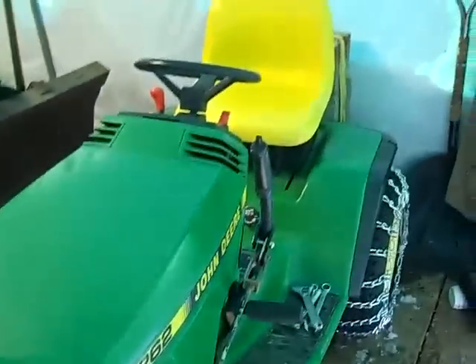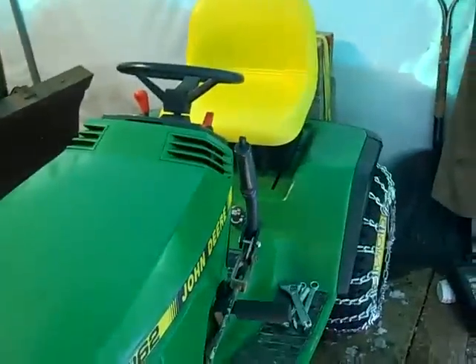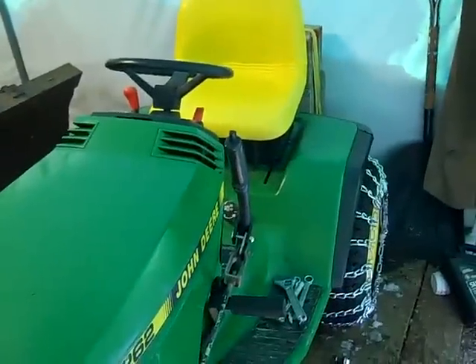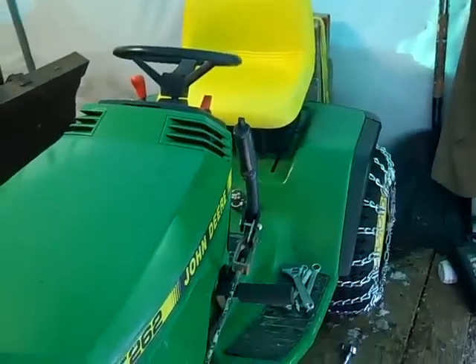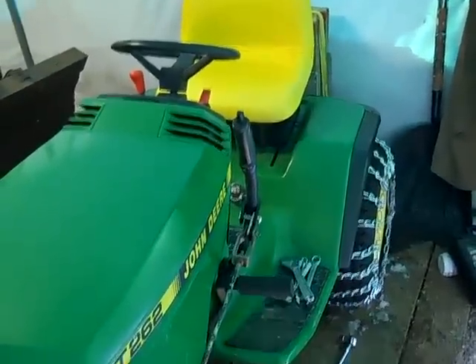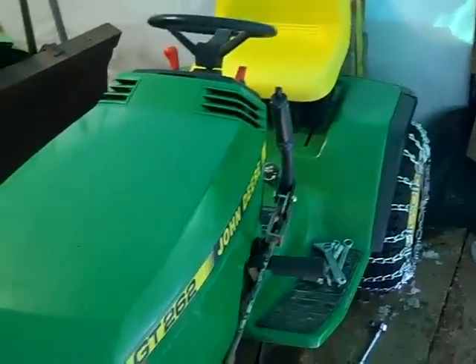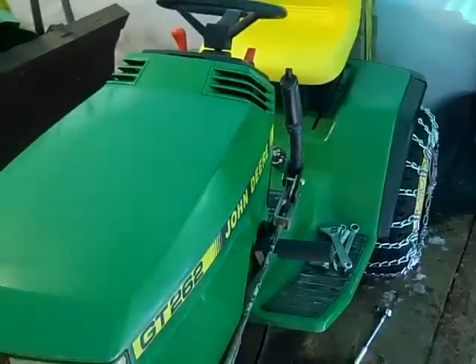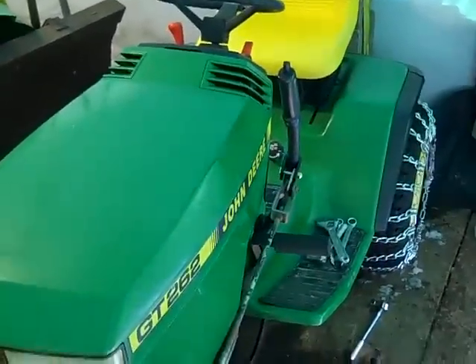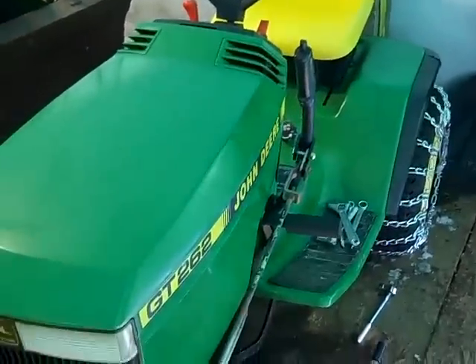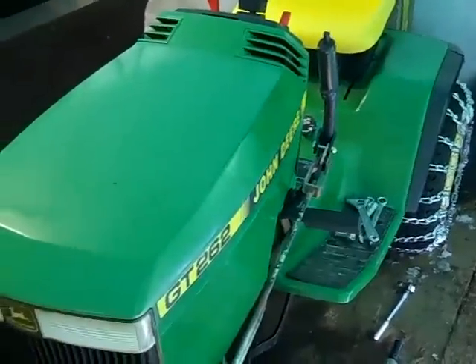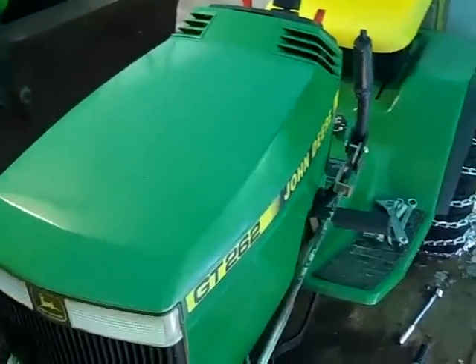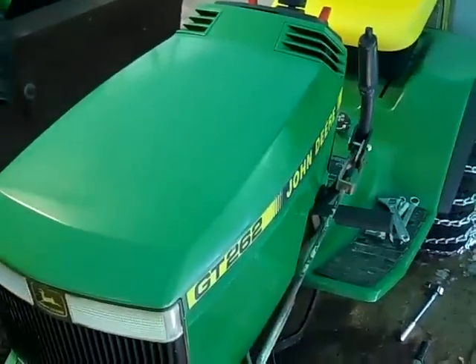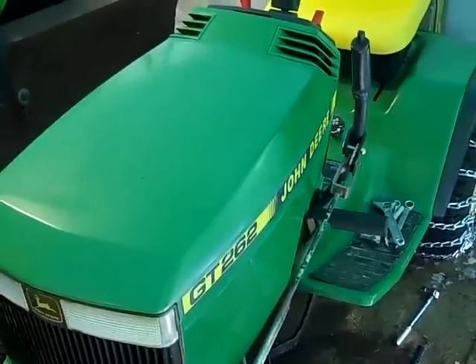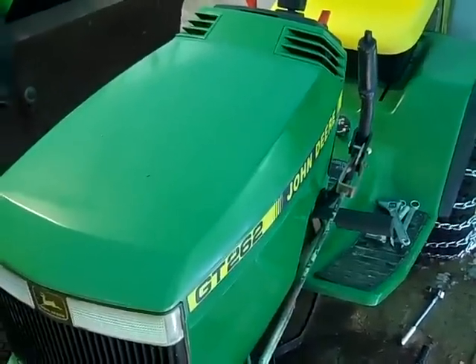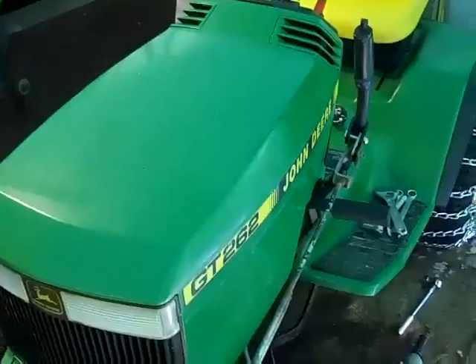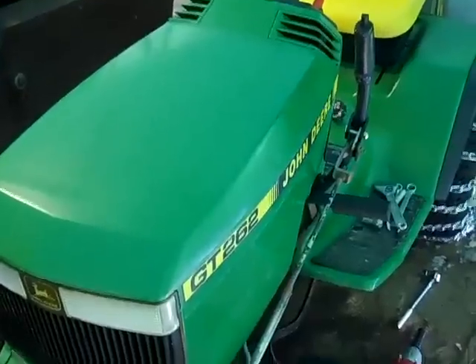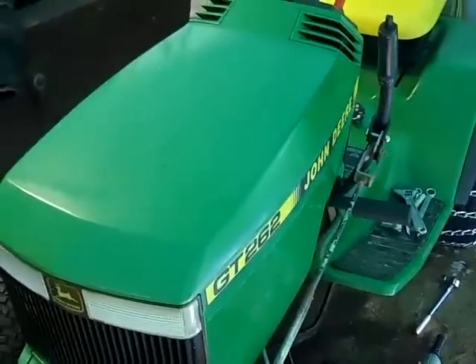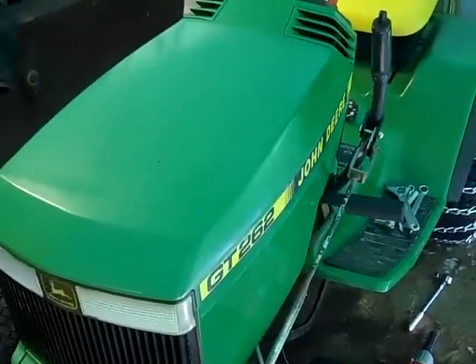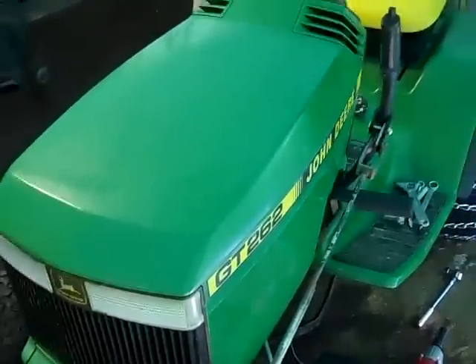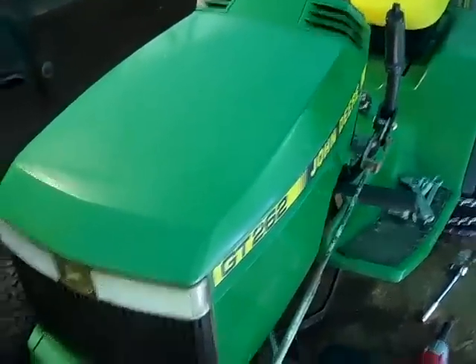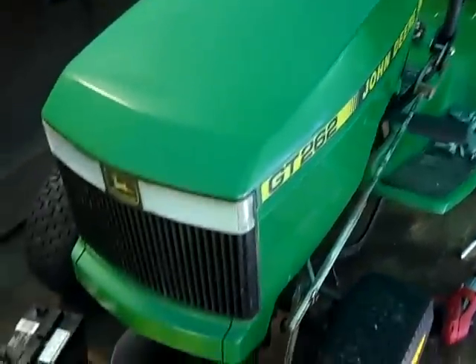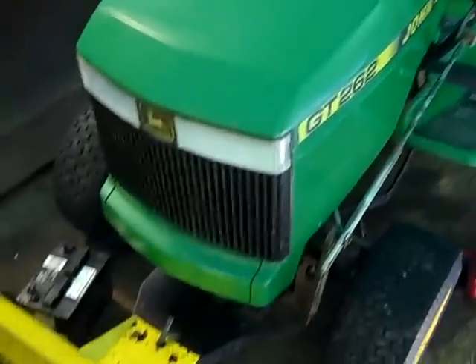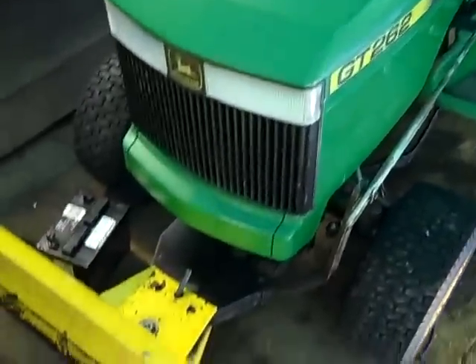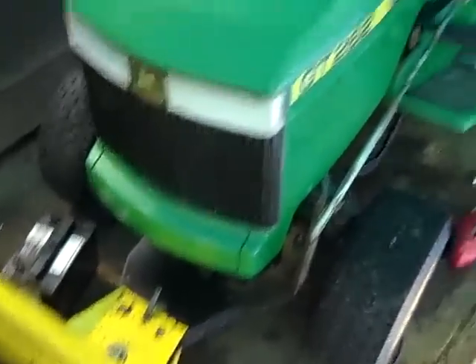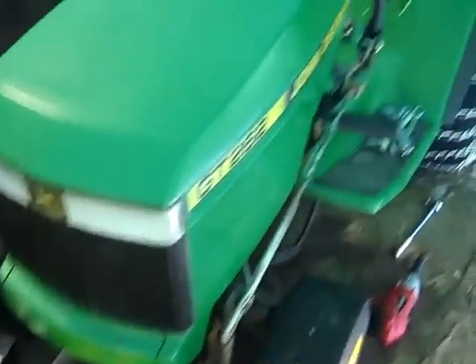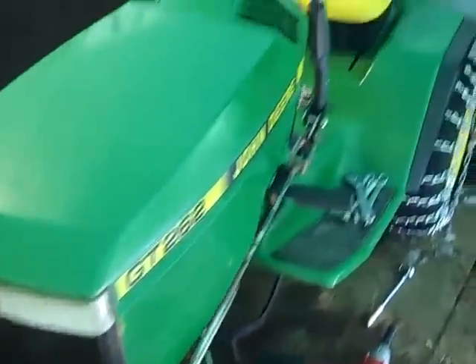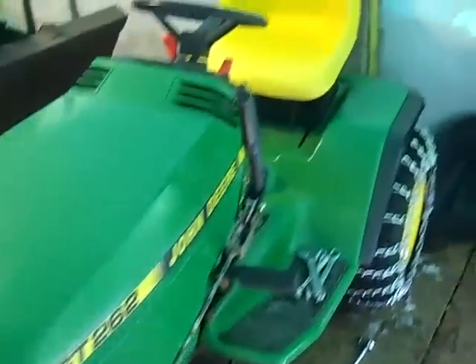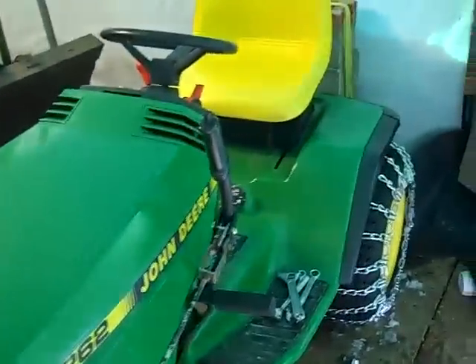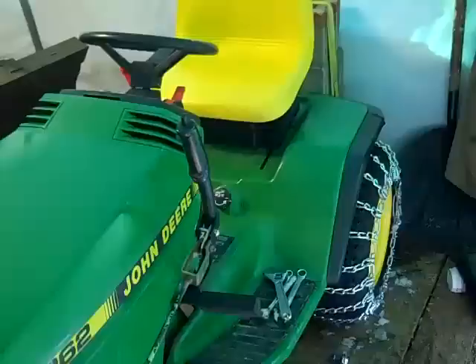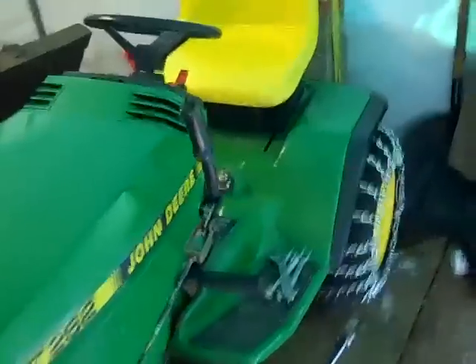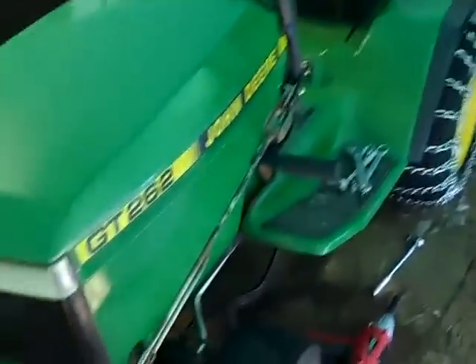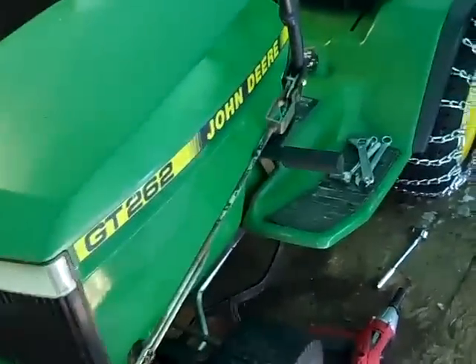I saw this online at a John Deere dealer. It's a lot bigger tractor and it does a lot better job plowing snow than the 170, and I've always liked the looks of these GT series tractors, so I bought her.